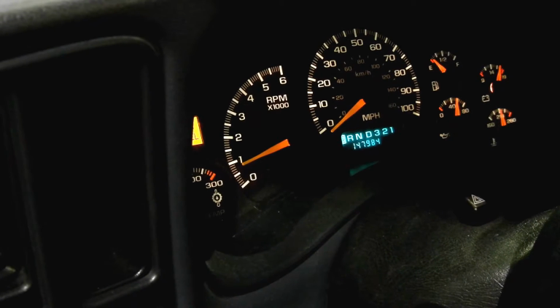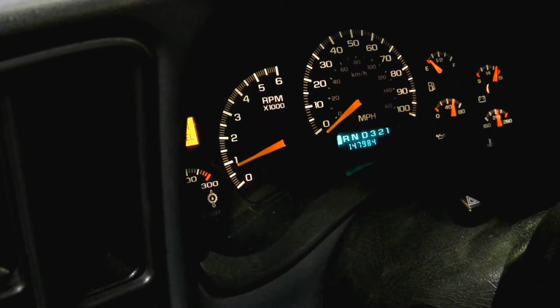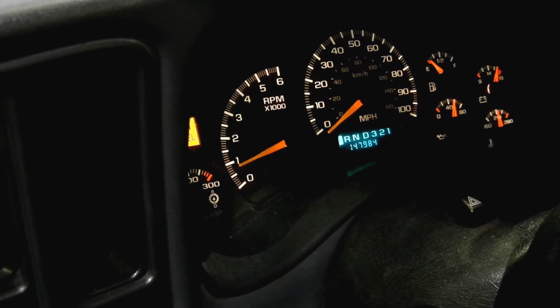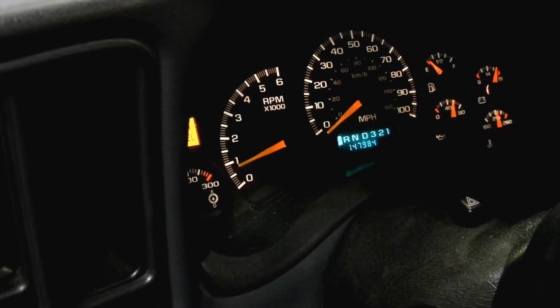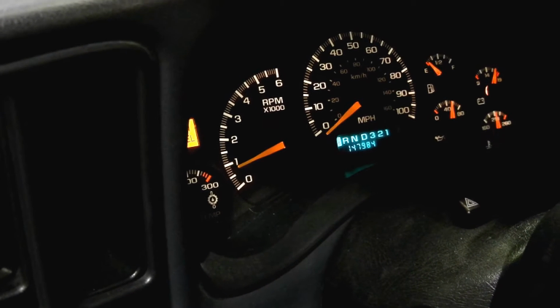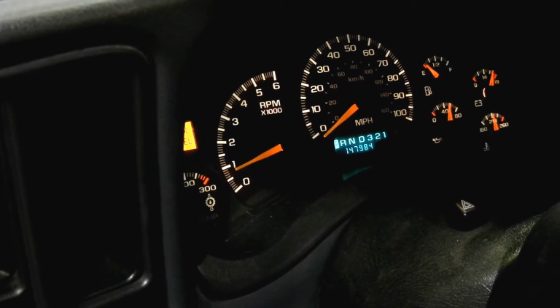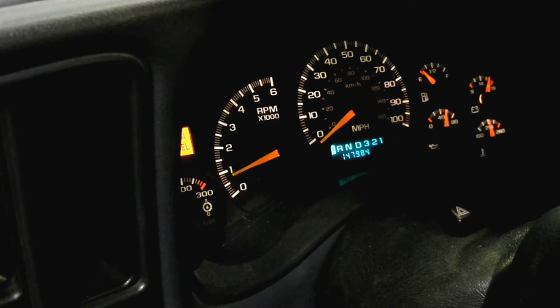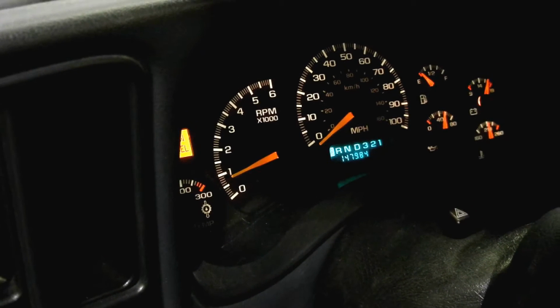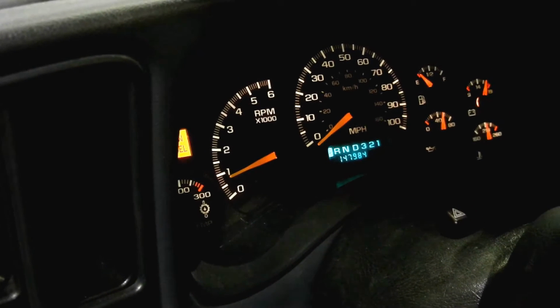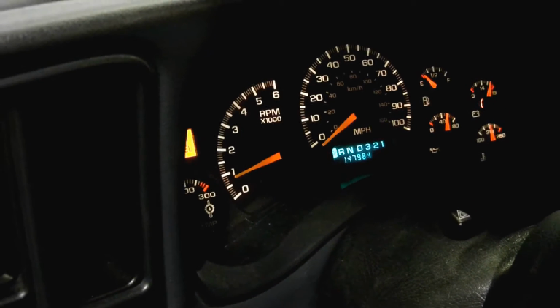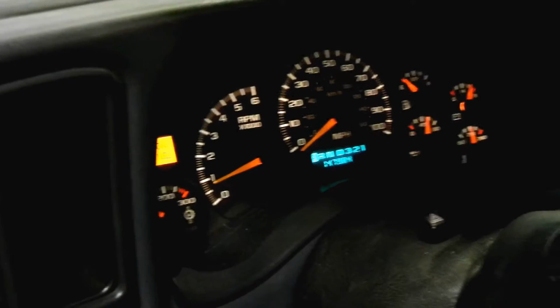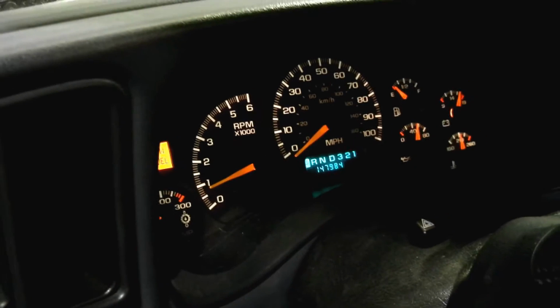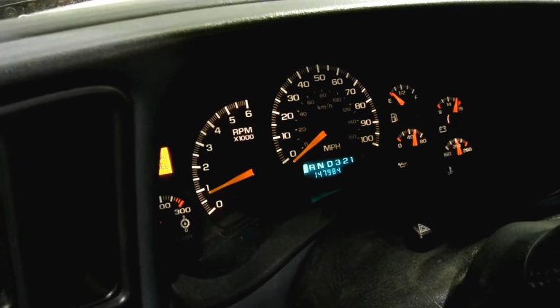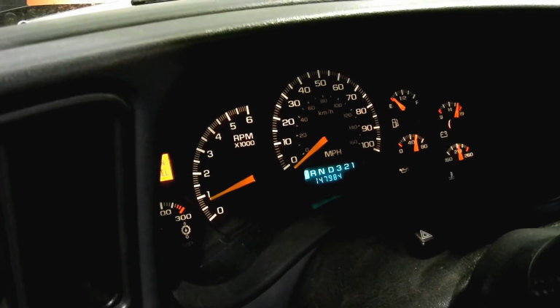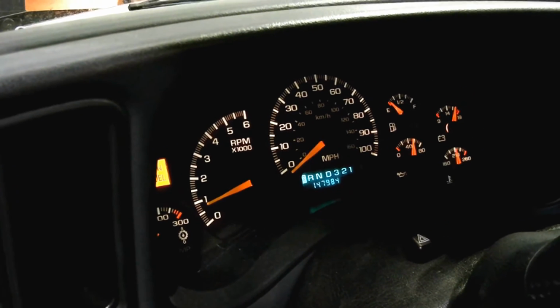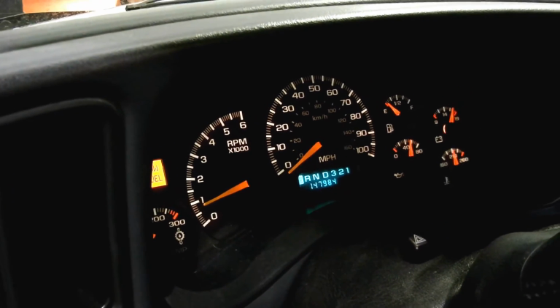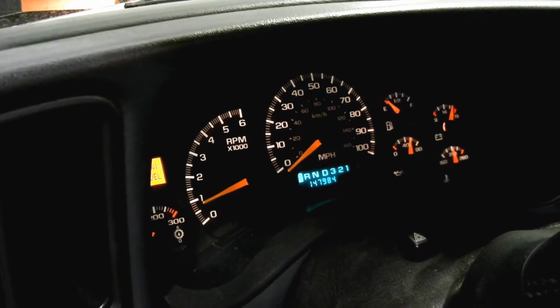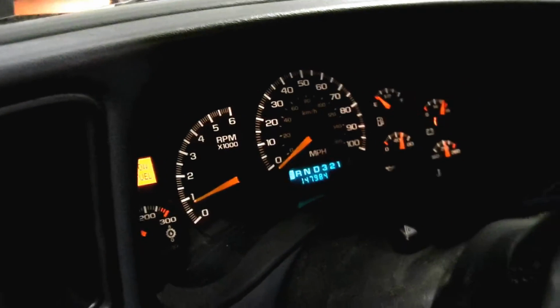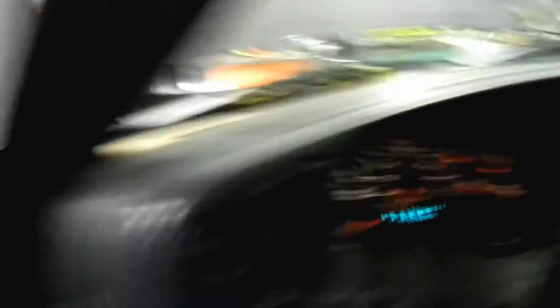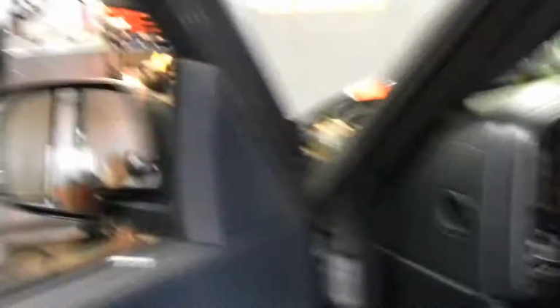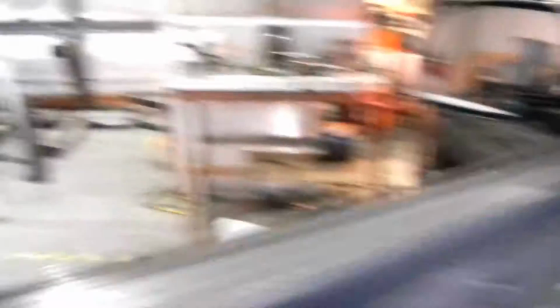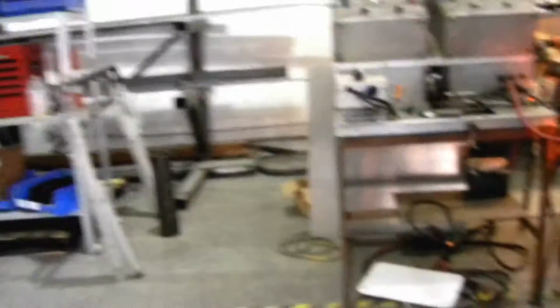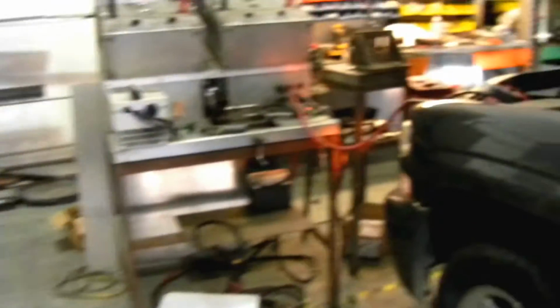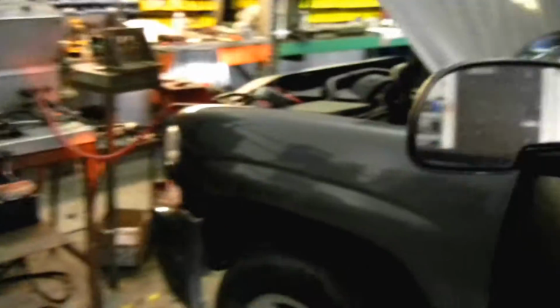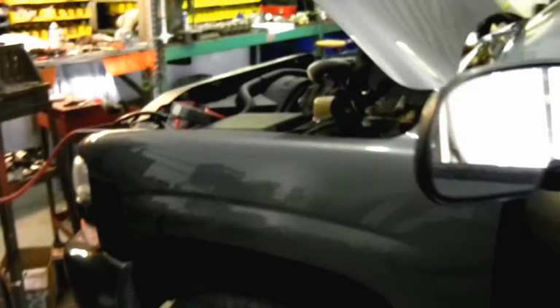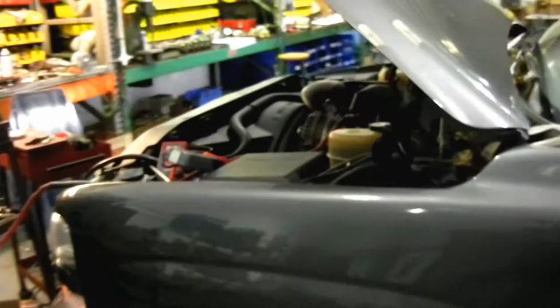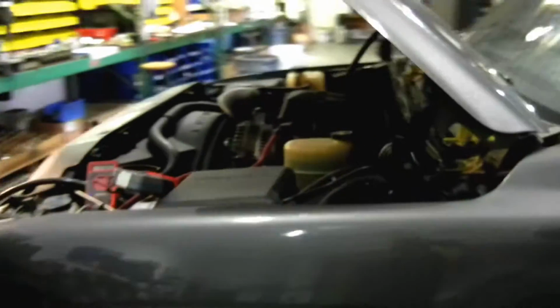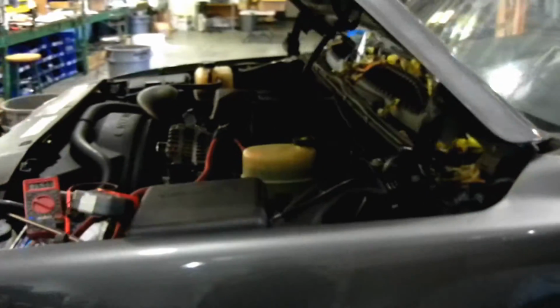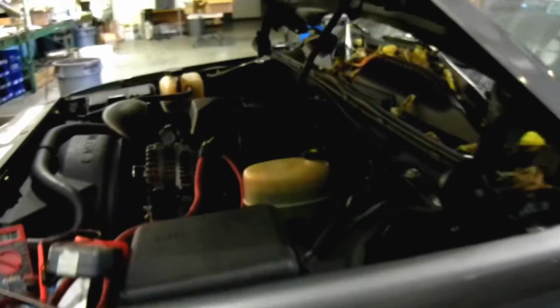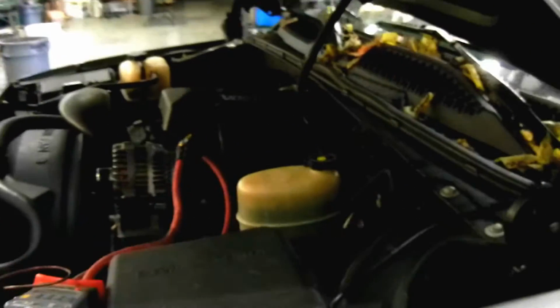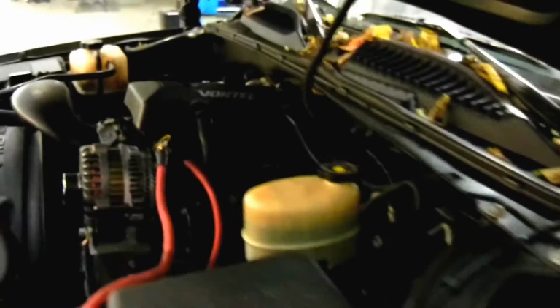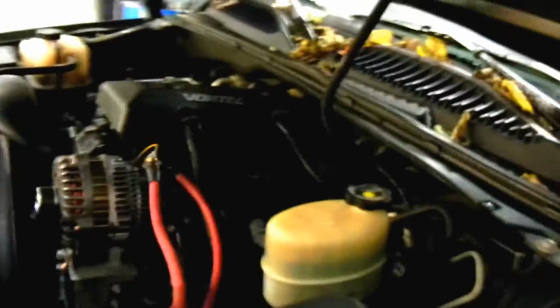Hi, this is Eric at Mechman. We're doing an 800 RPM idle test and a 2,000 RPM high speed test on our new high output hybrid unit for GM applications. It's on our 99 Silverado, 6 liter.